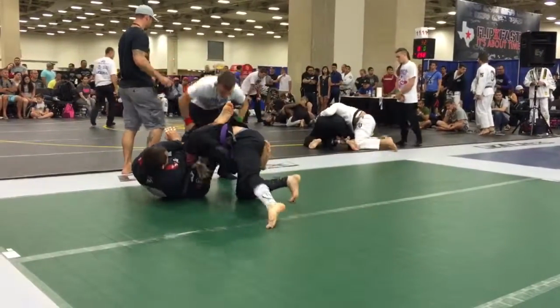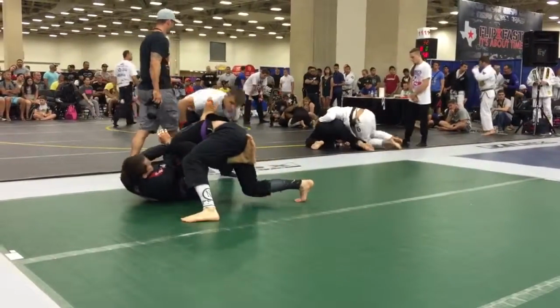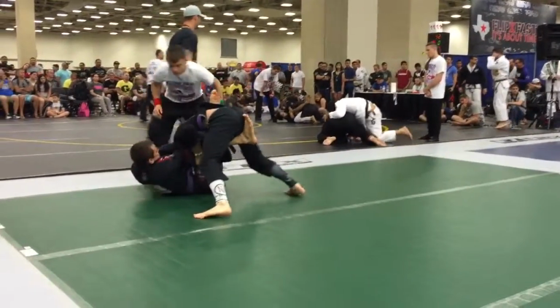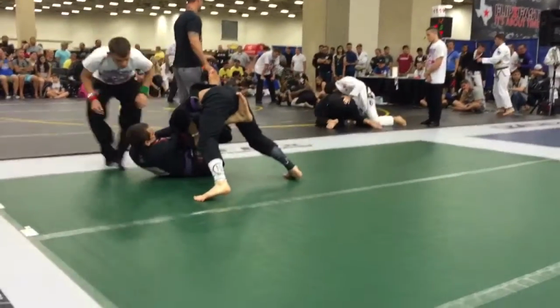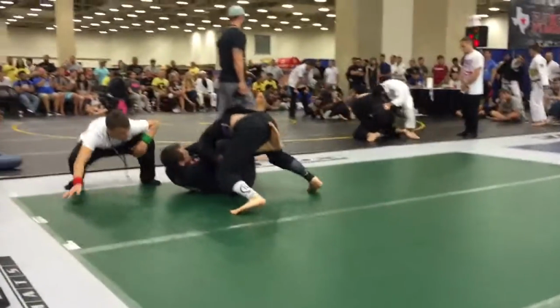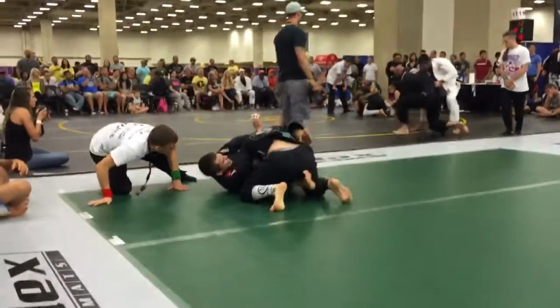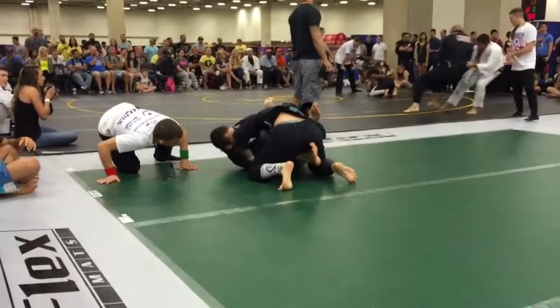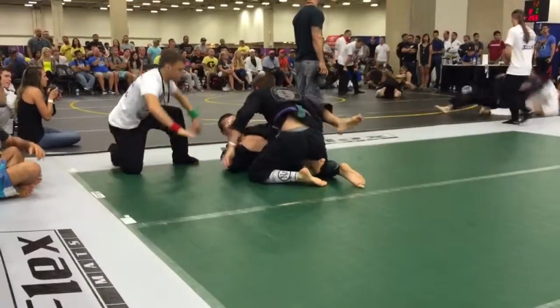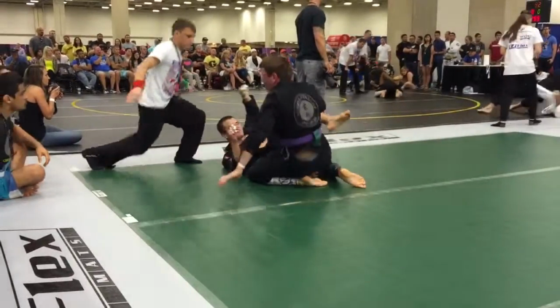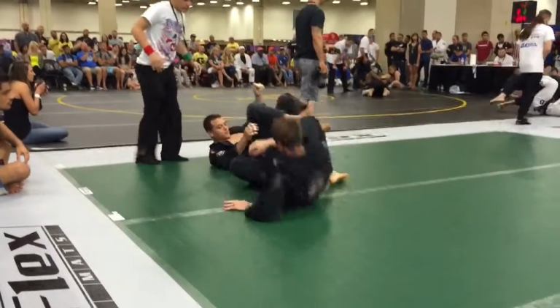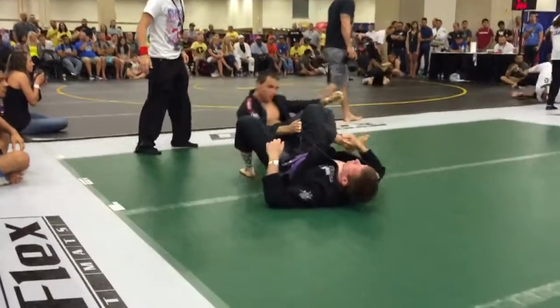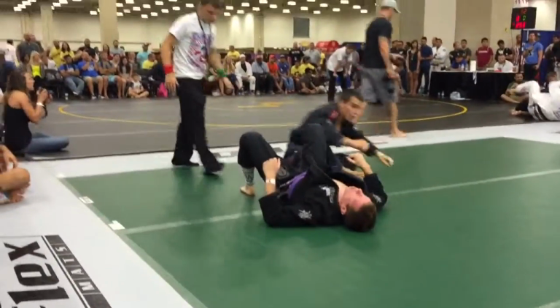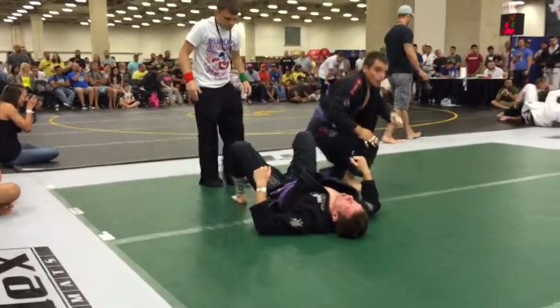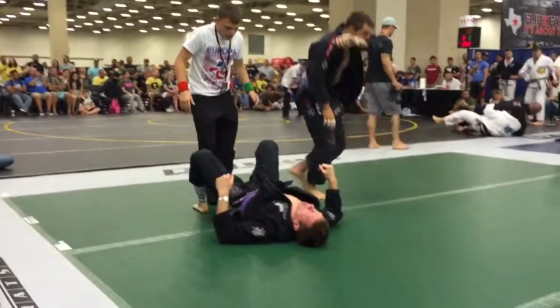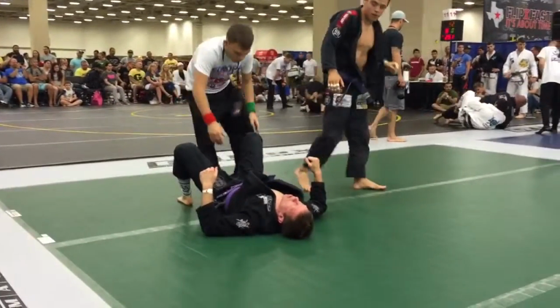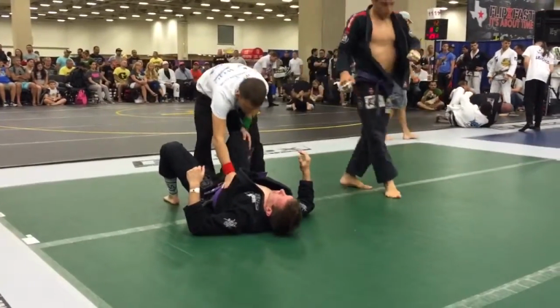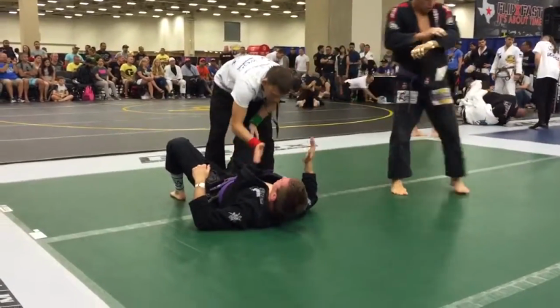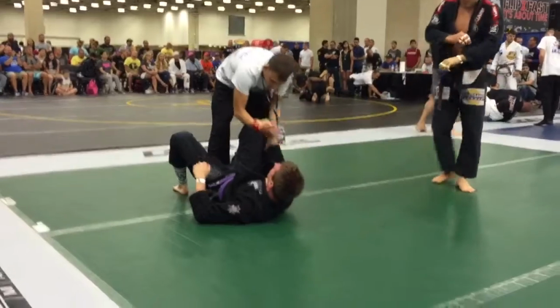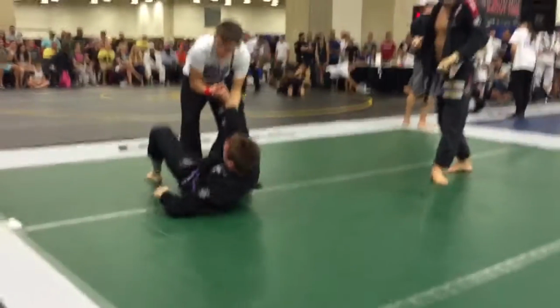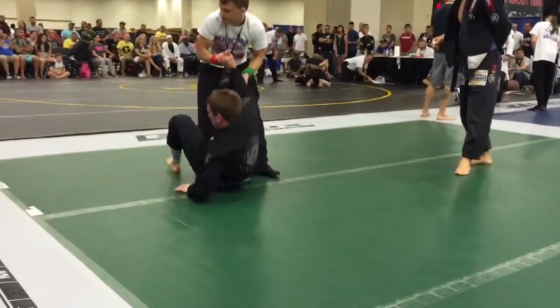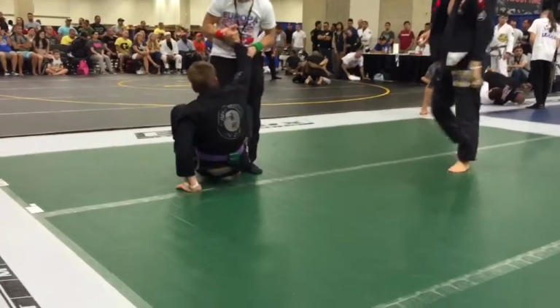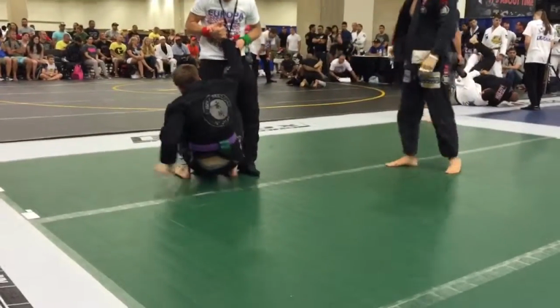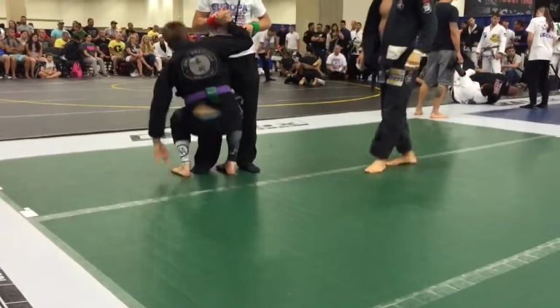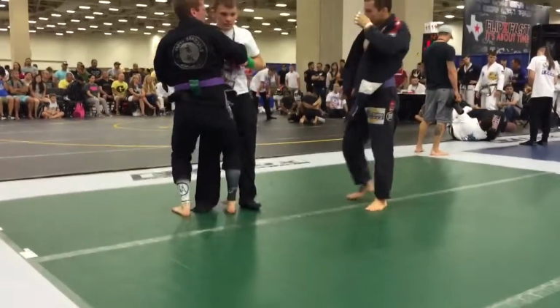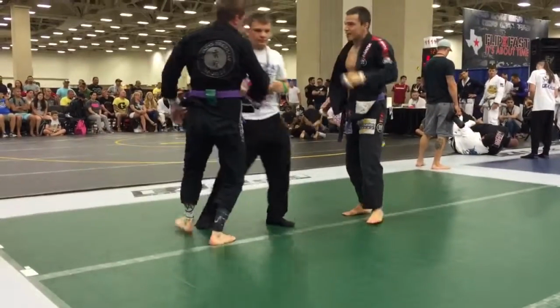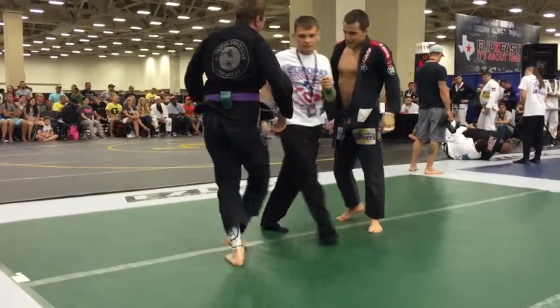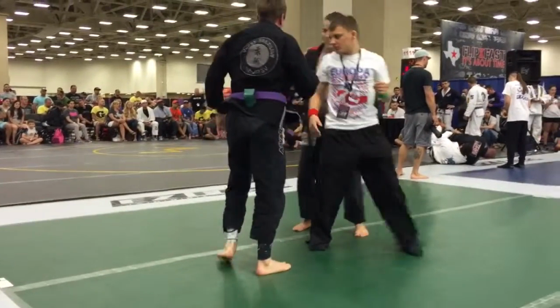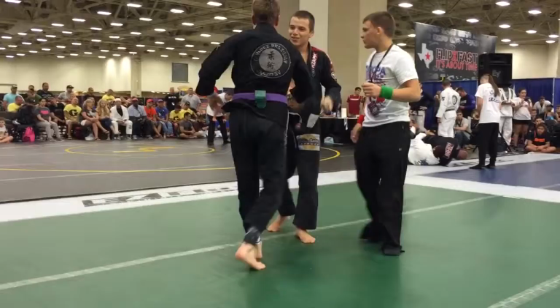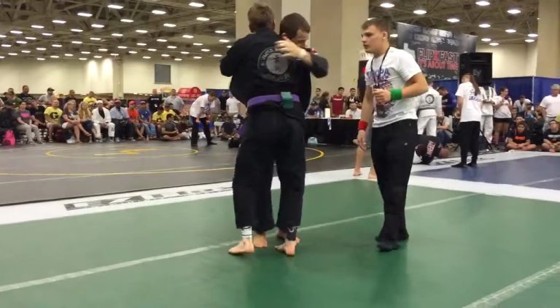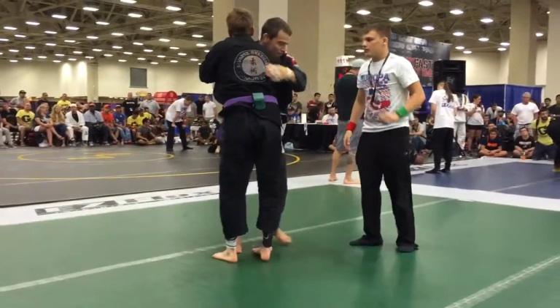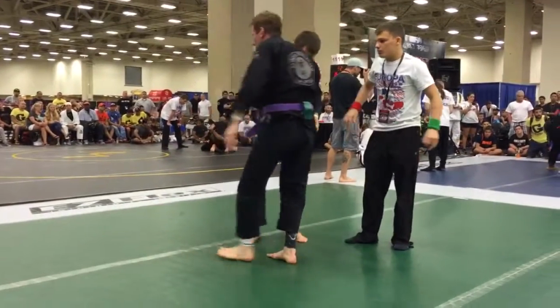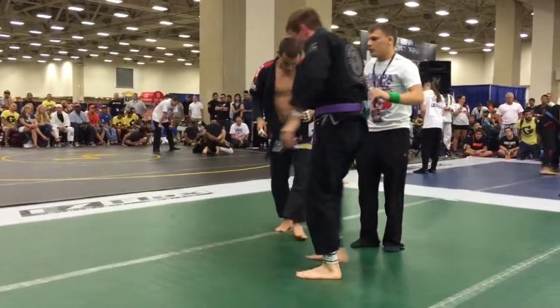Go. Pass the guard. Get that leg by. Yeah. Let's go.